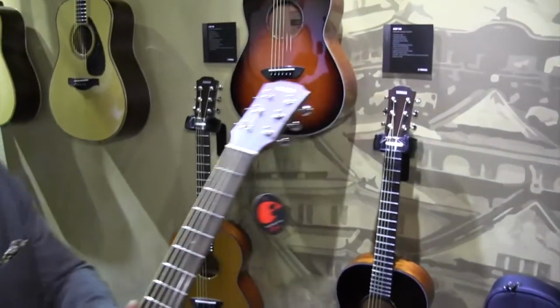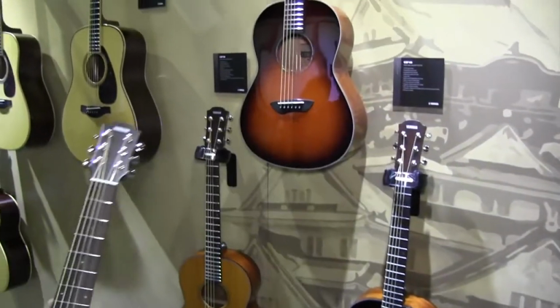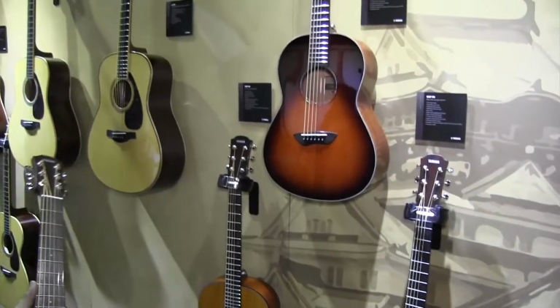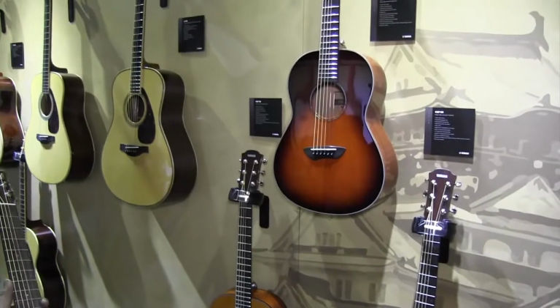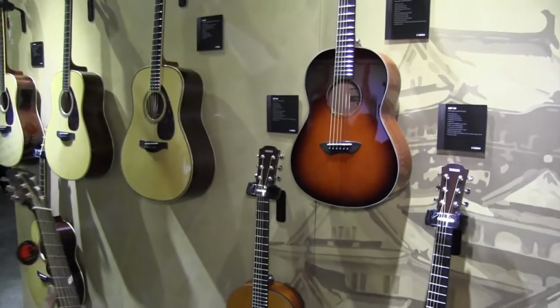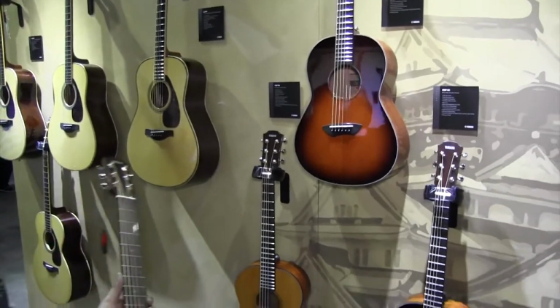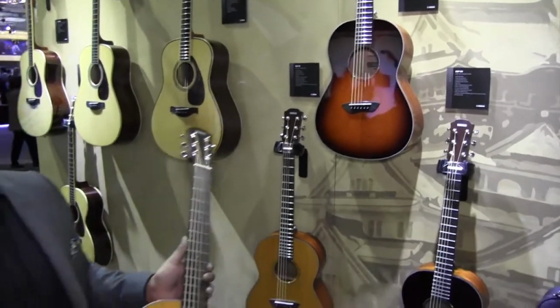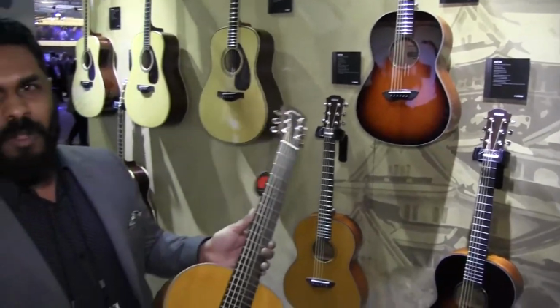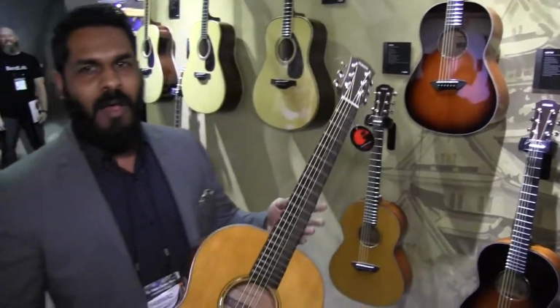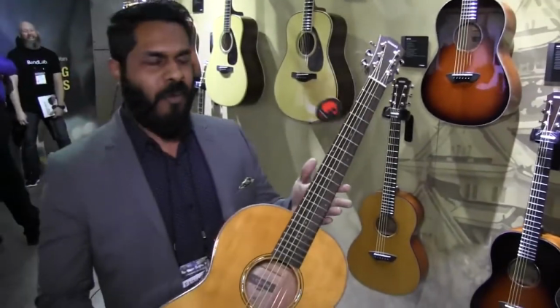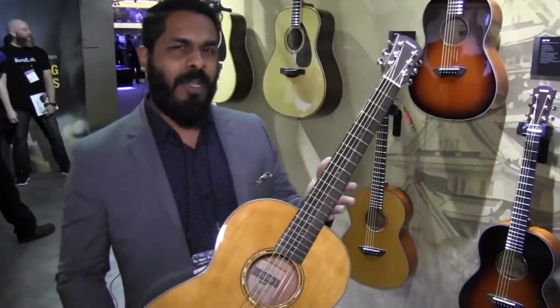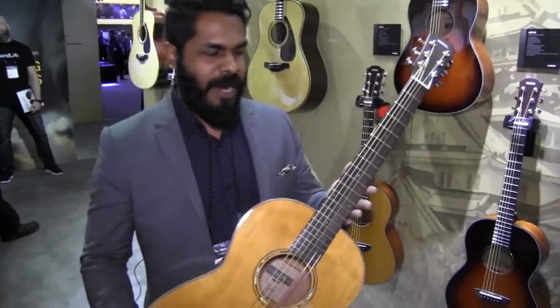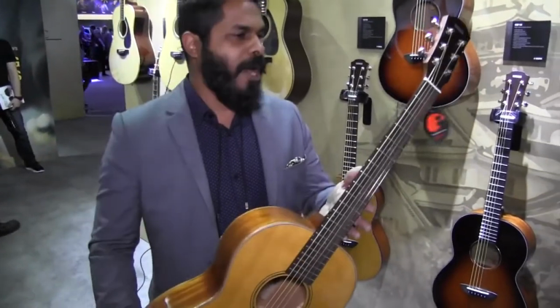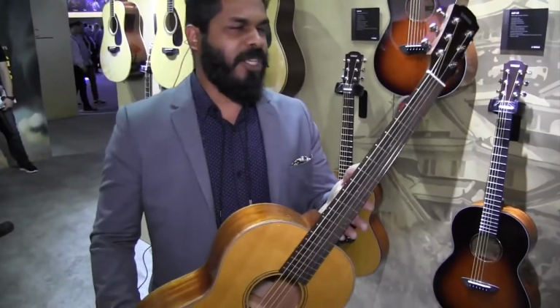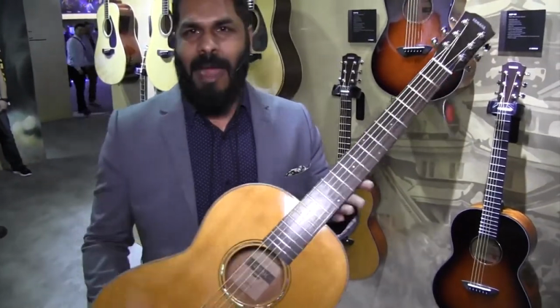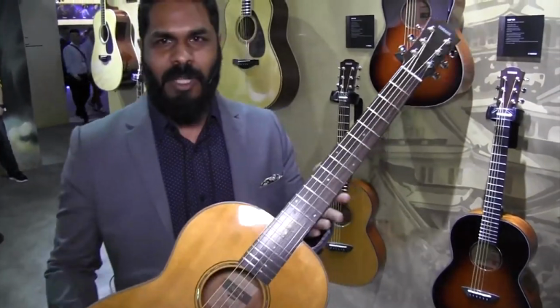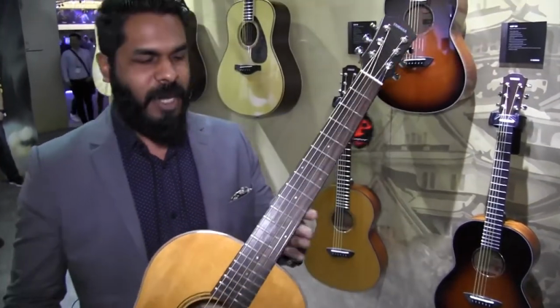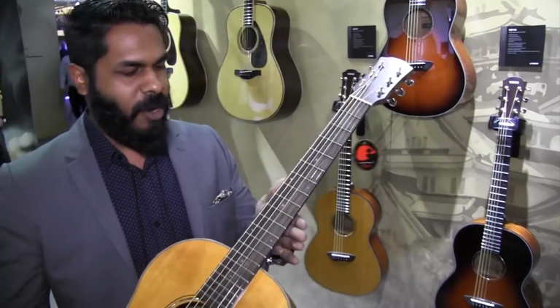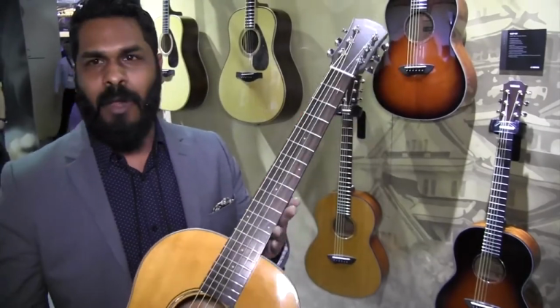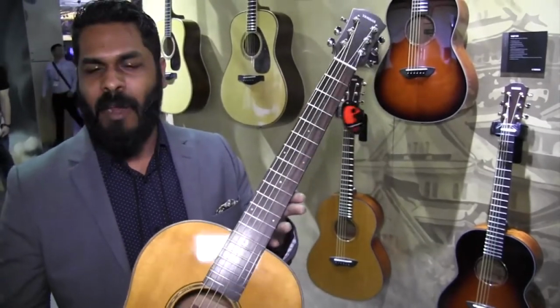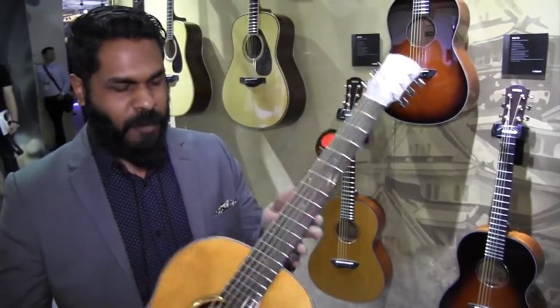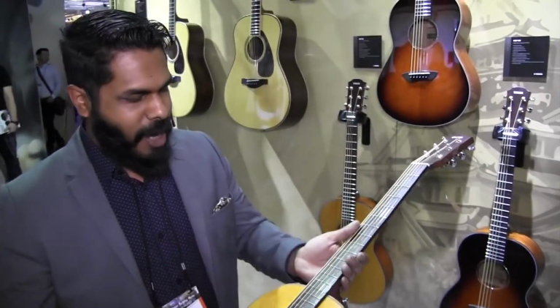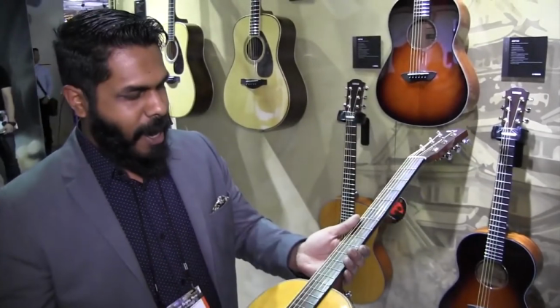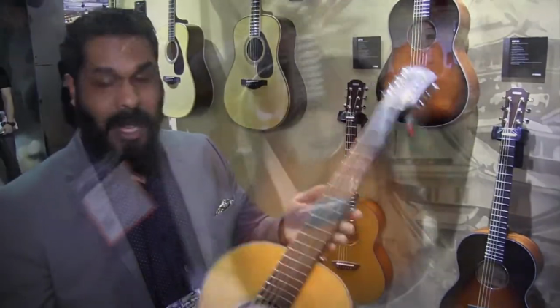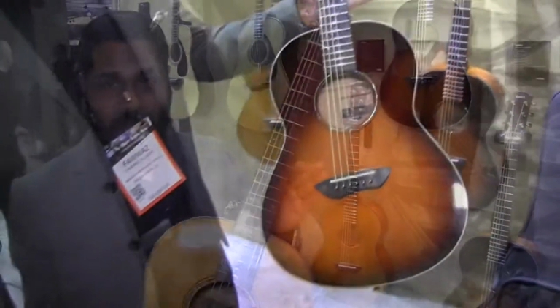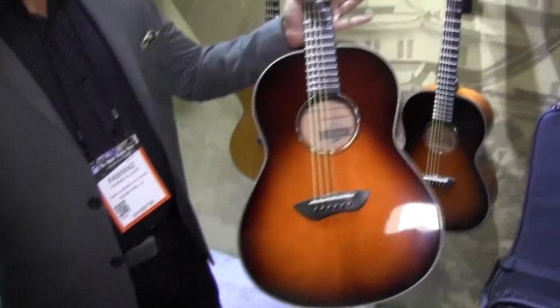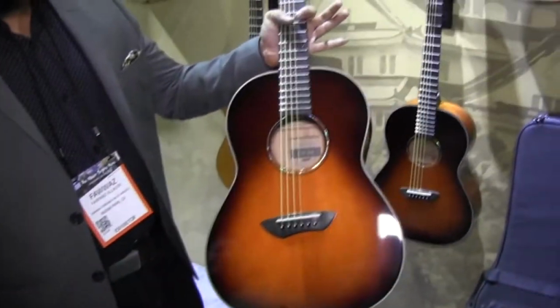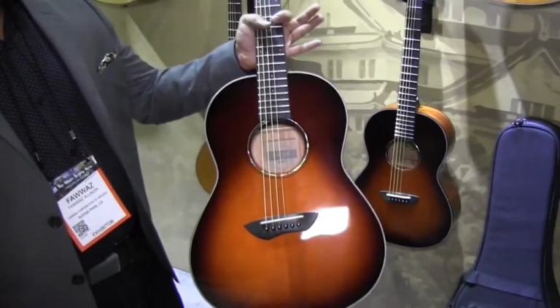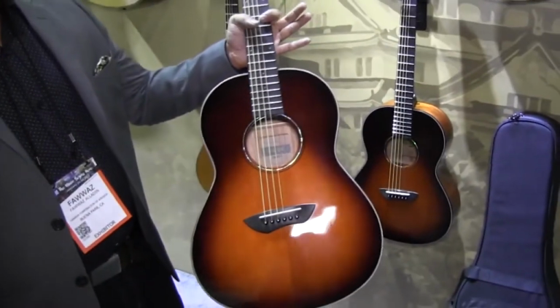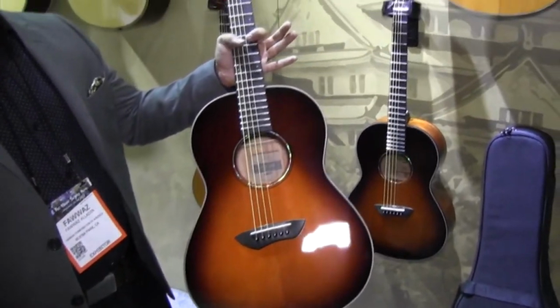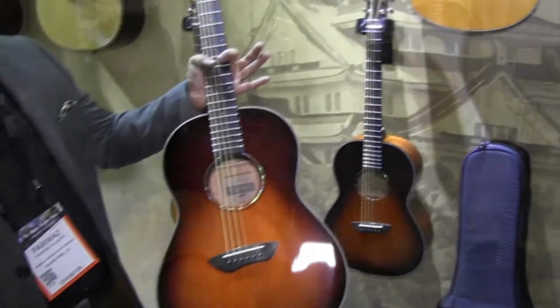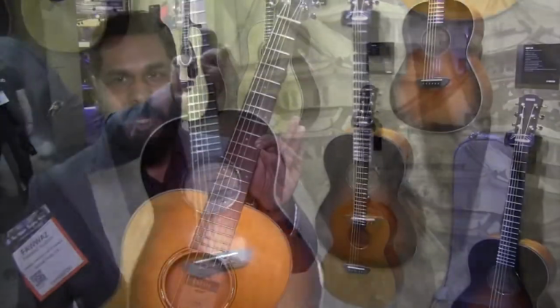These are also available as laminate options for the more frugal of players. These things are excellent, coming into market at very competitive price points. New for 2018 NAMM, CSF Parlor guitars.